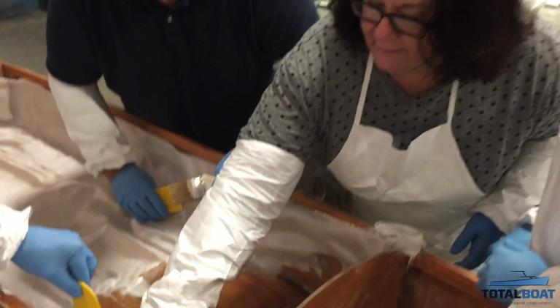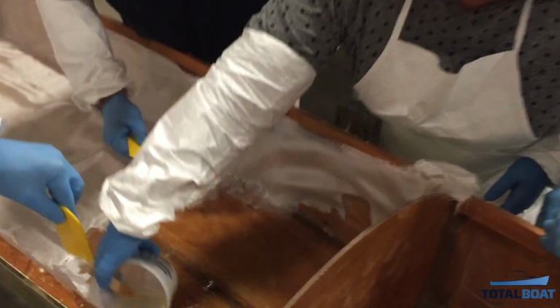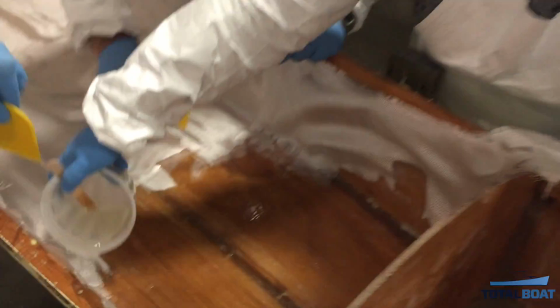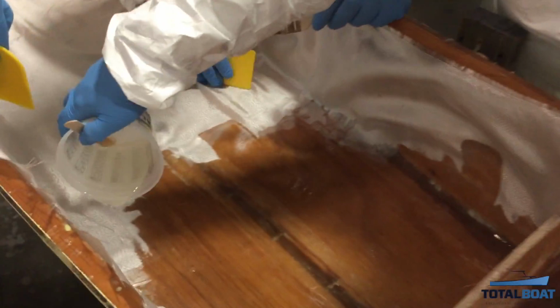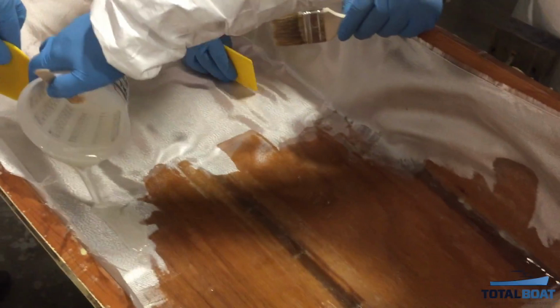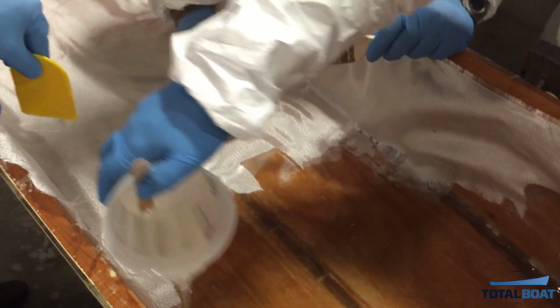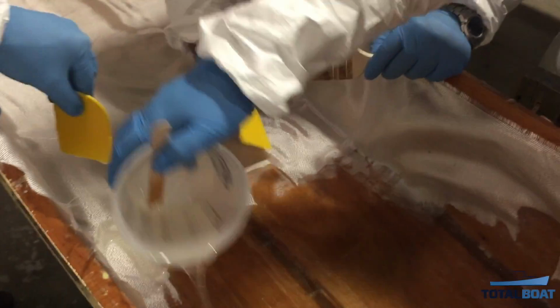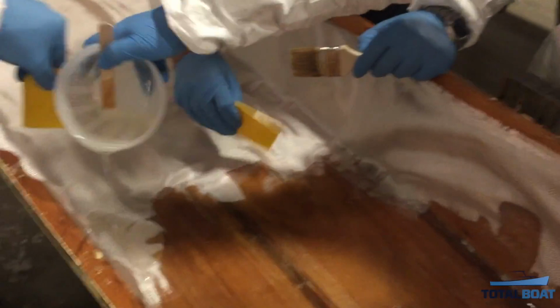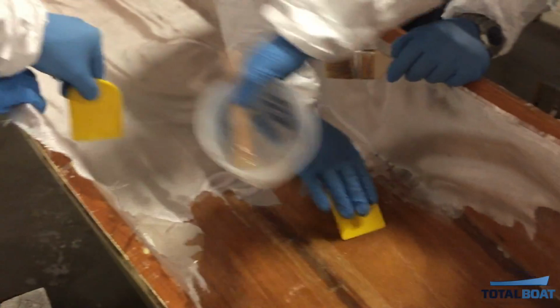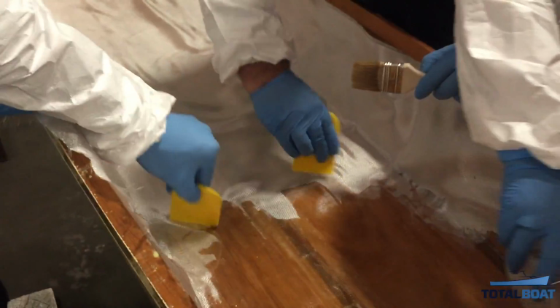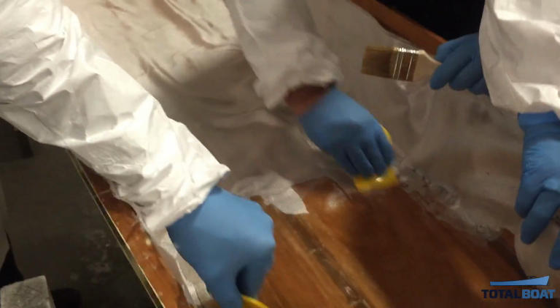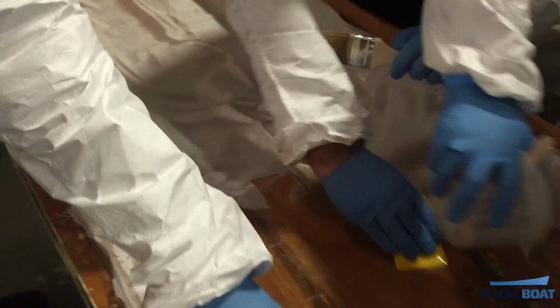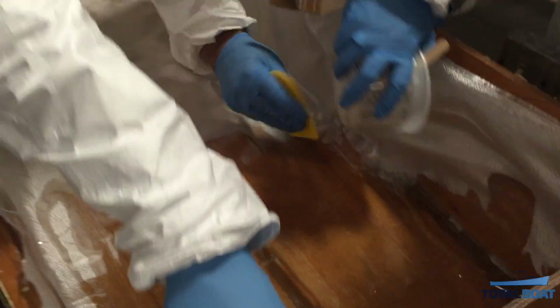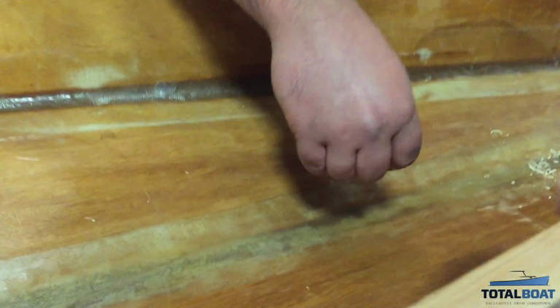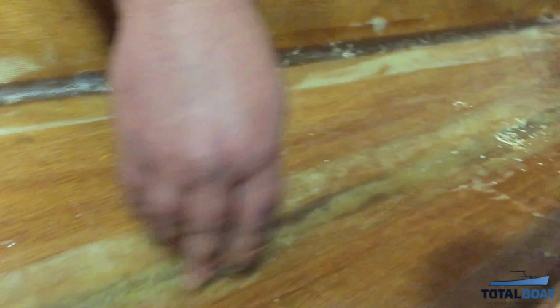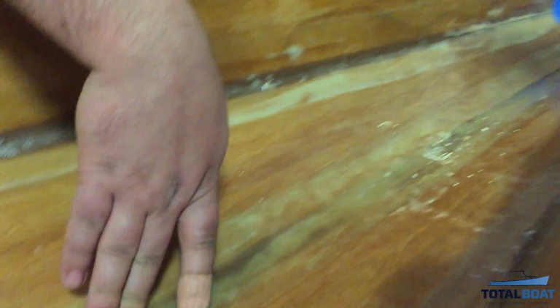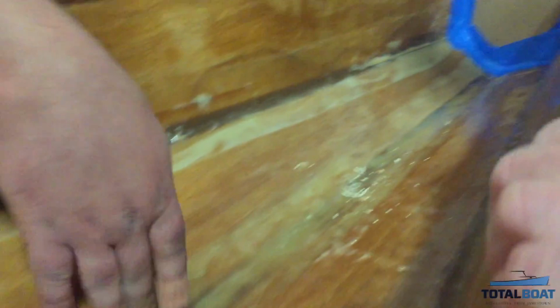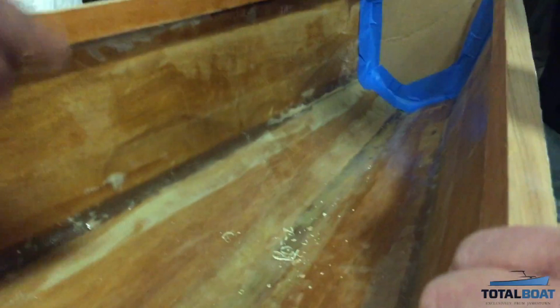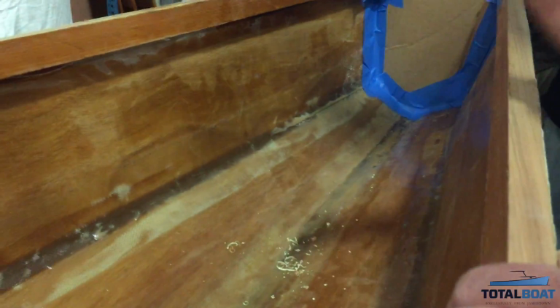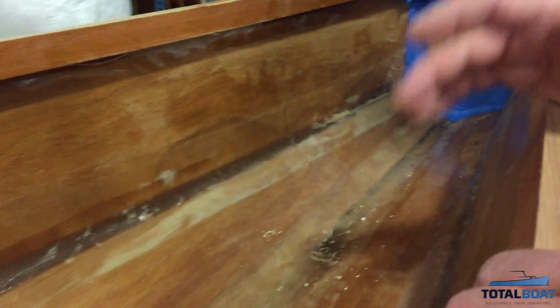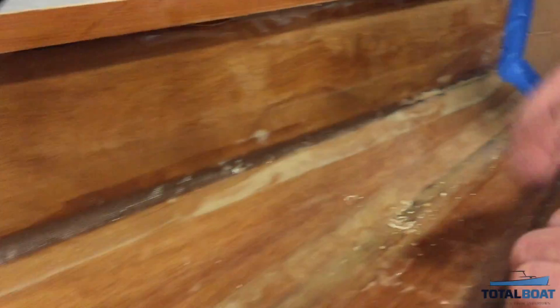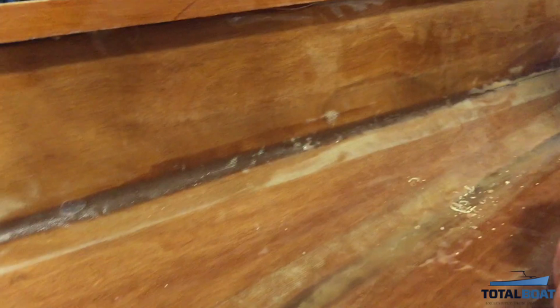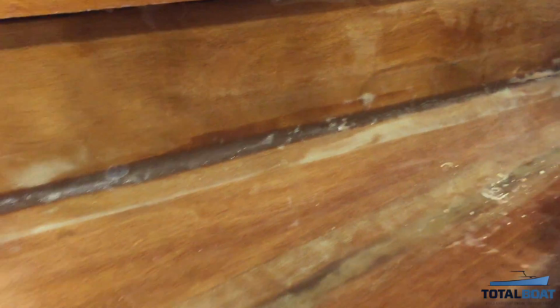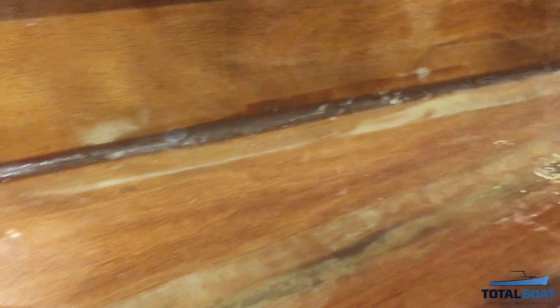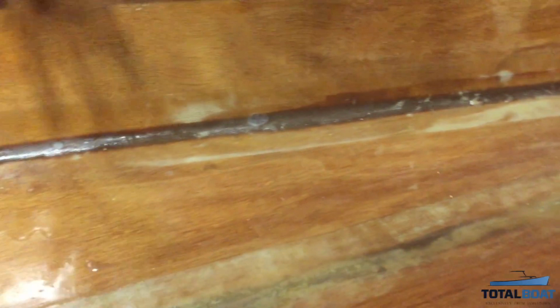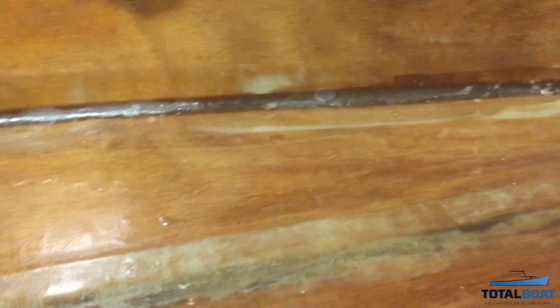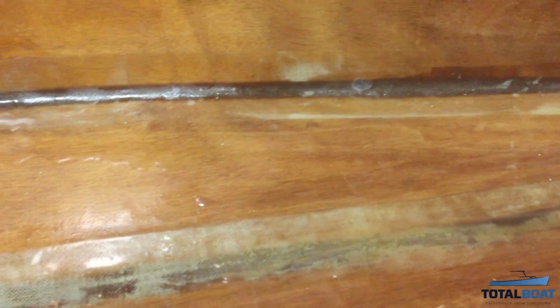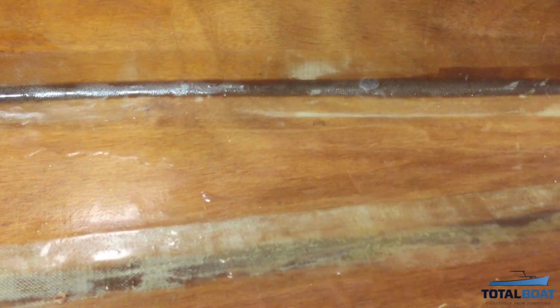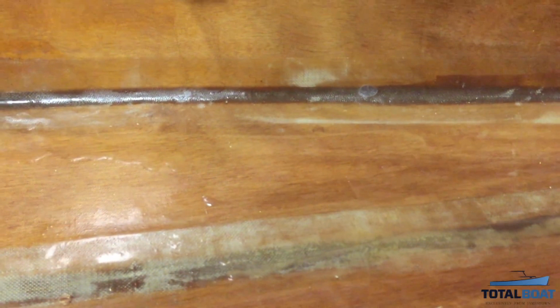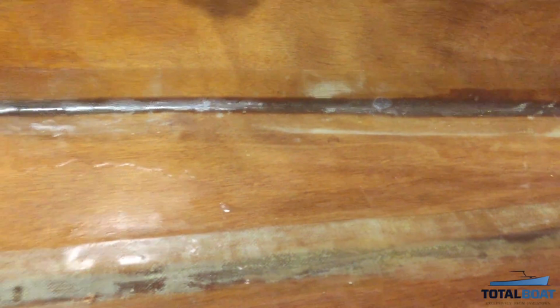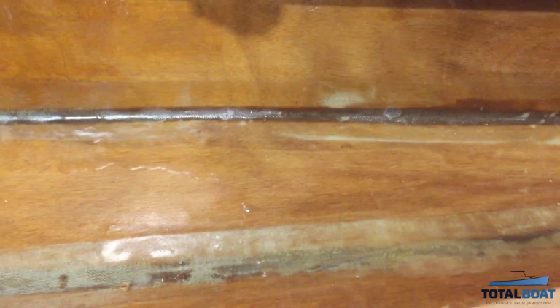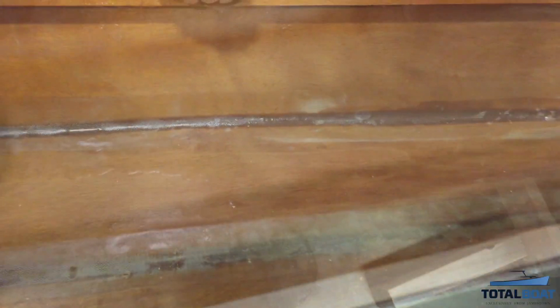This blush must be removed before applying any other products to the epoxied surface. Blushing will actually prevent paints, varnishes, or other finishes from adhering to the surface and from curing. It can also discolor or yellow the epoxy finish.